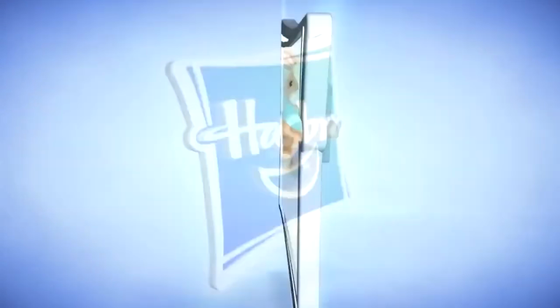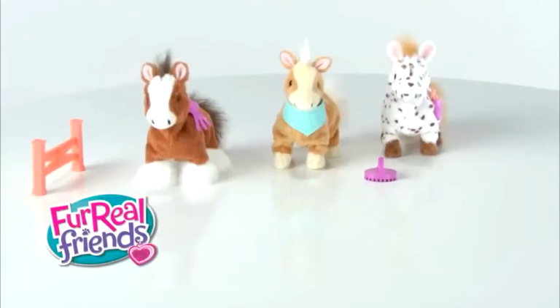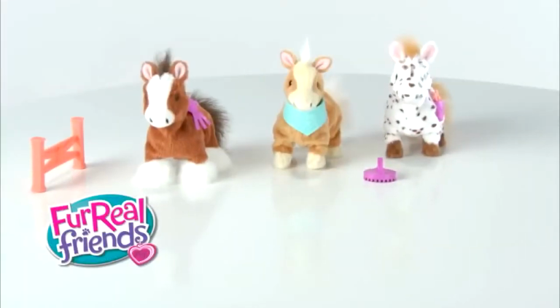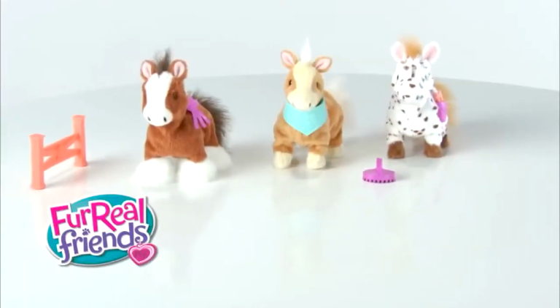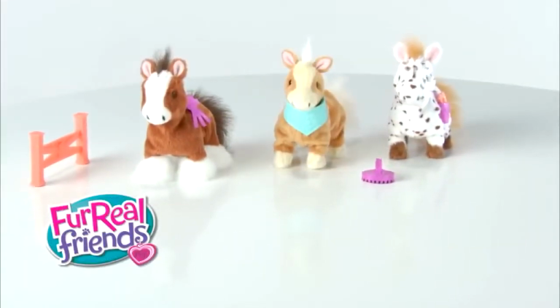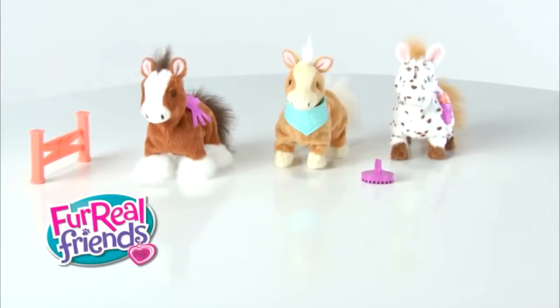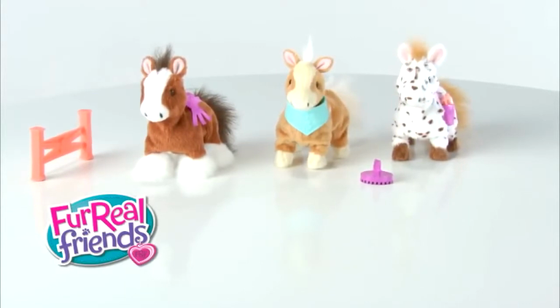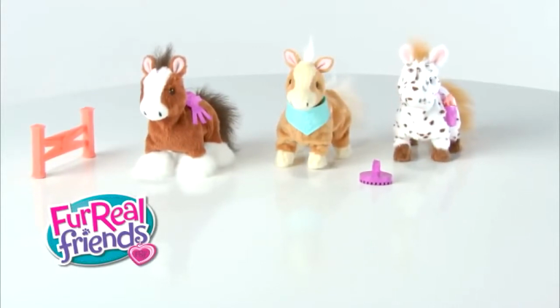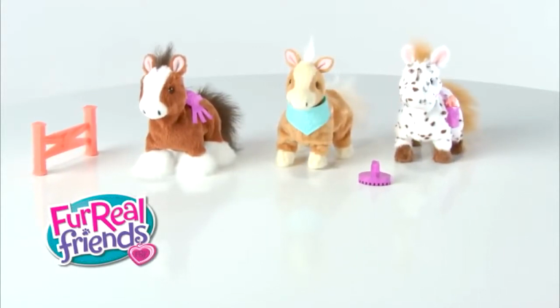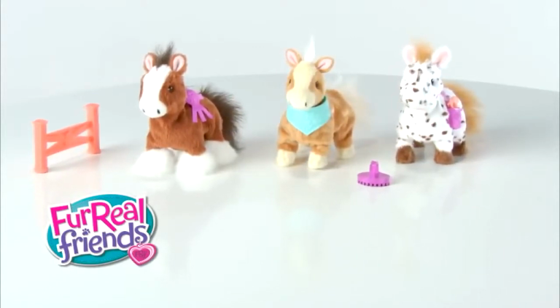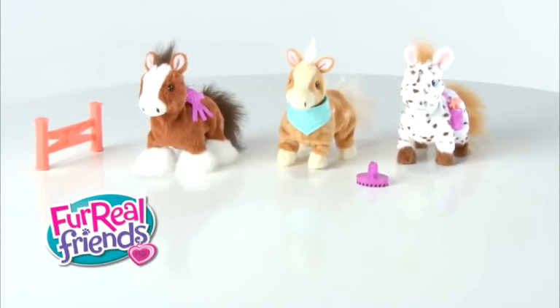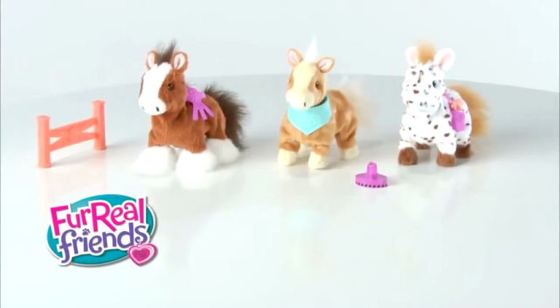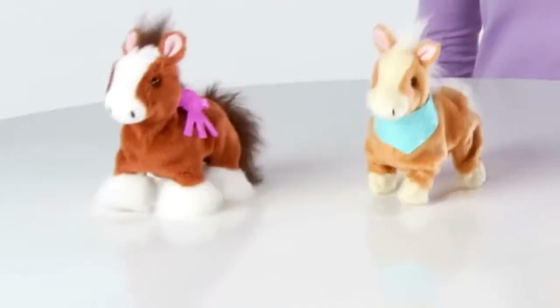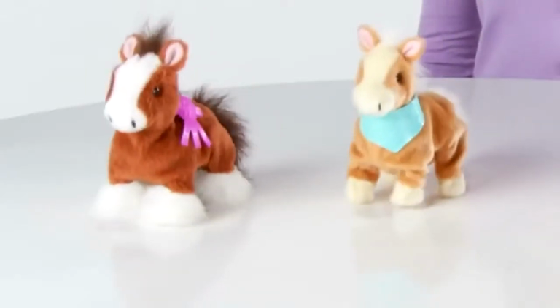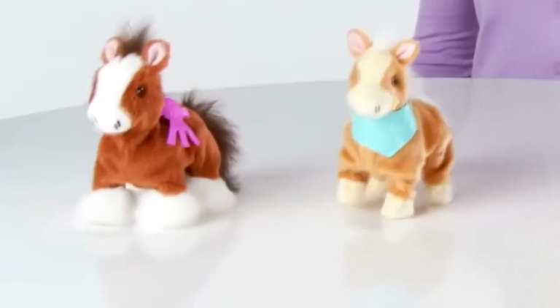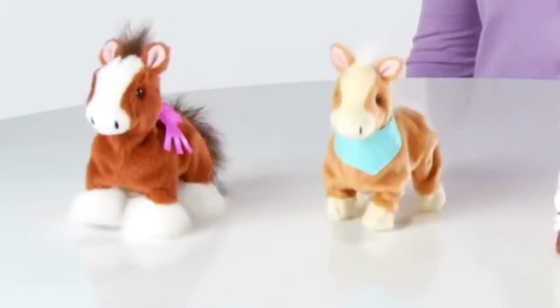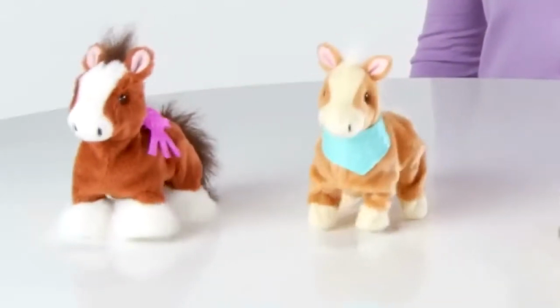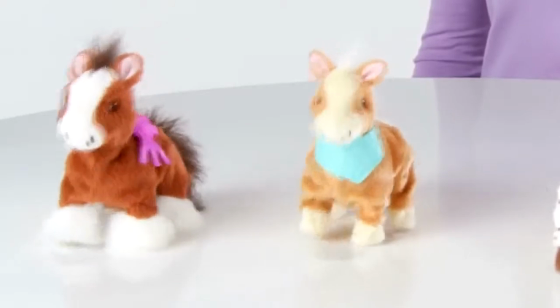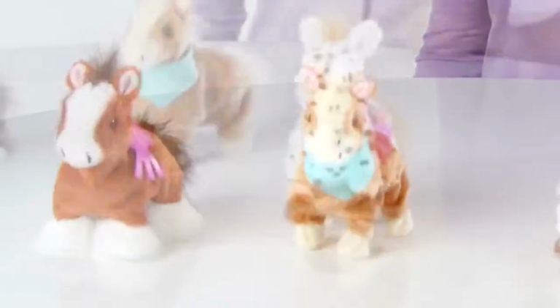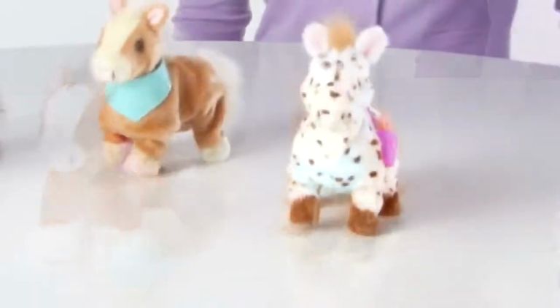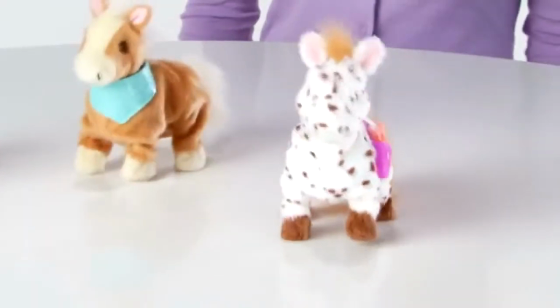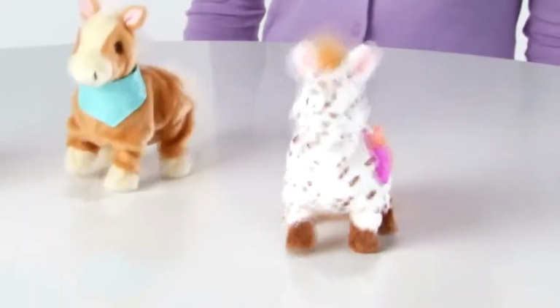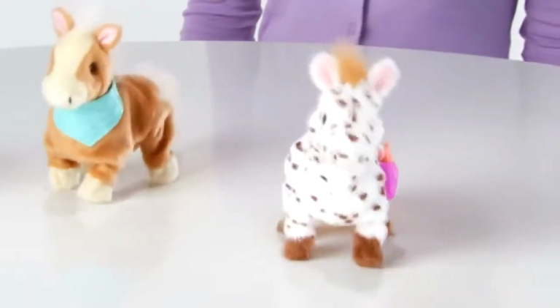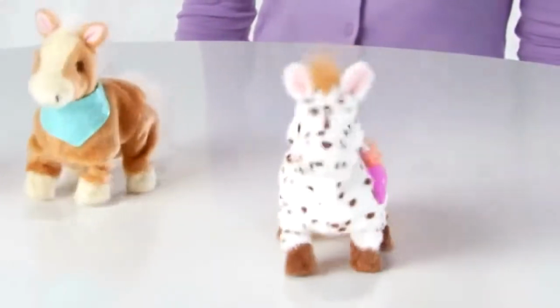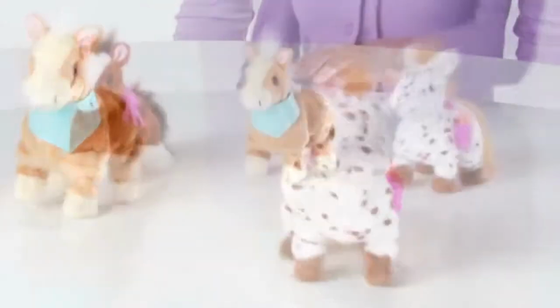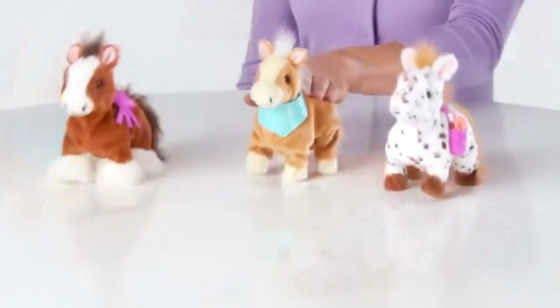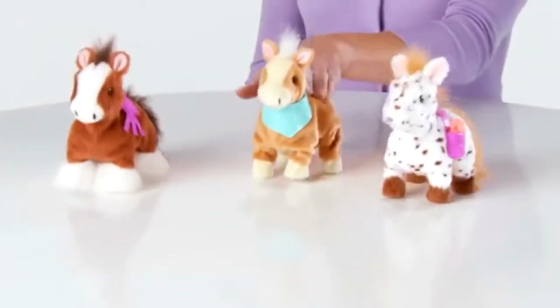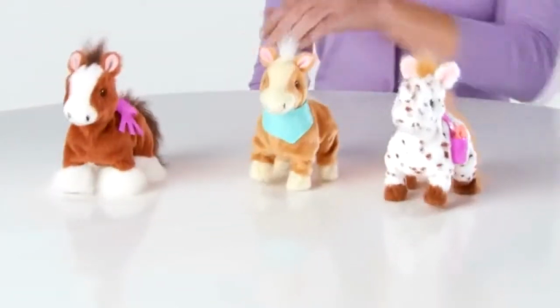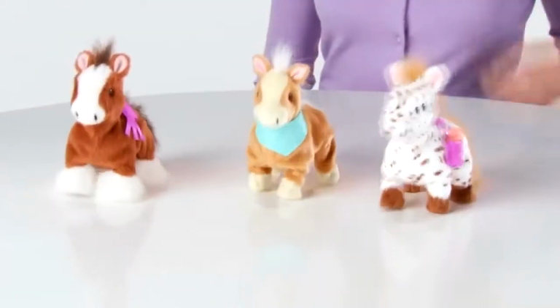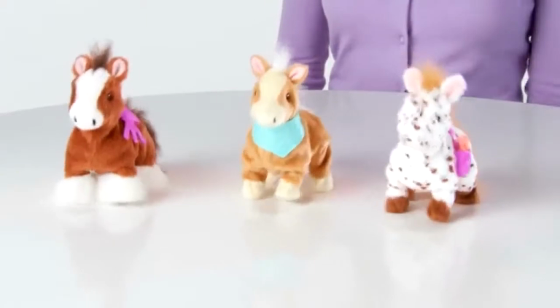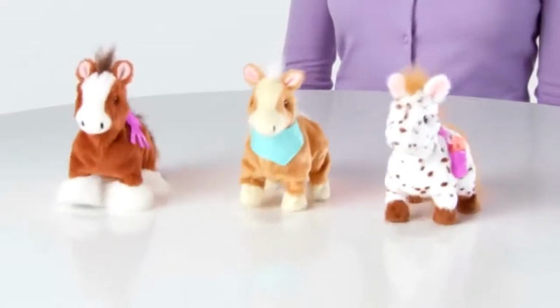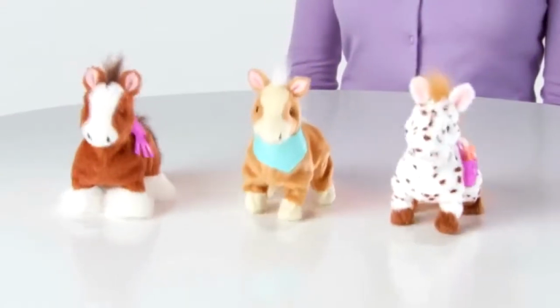It's the For Real Friends Snuggimals Walkin' Ponies Pets from Hasbro. Snuggimals Walkin' Ponies are fun for any girl that ever dreamed of owning a pony. When you pet these ponies on their back, they really walk.